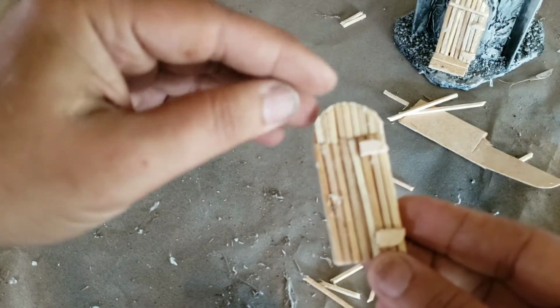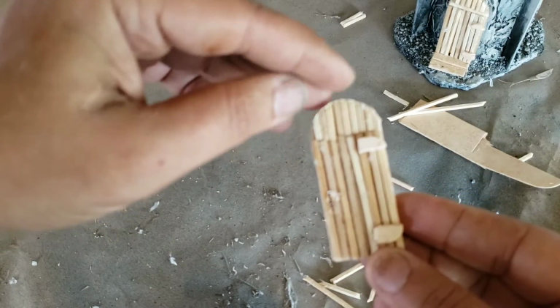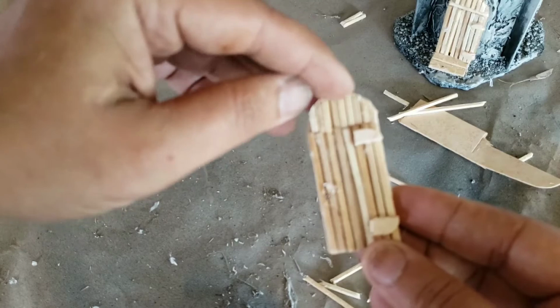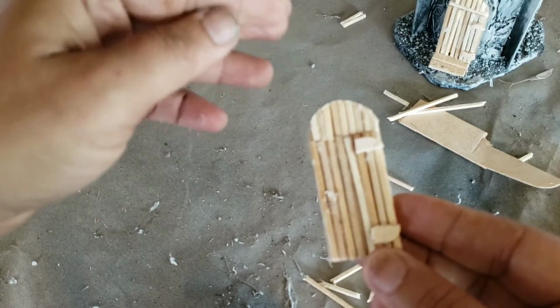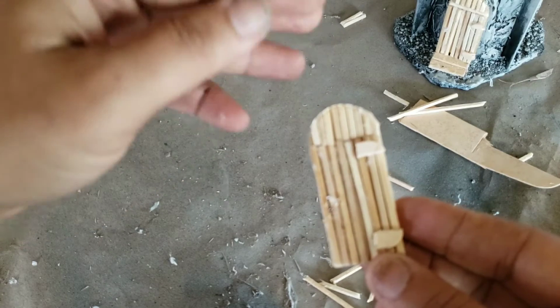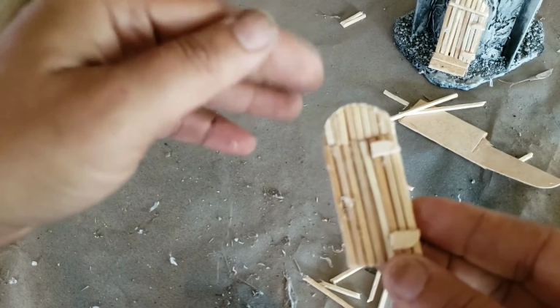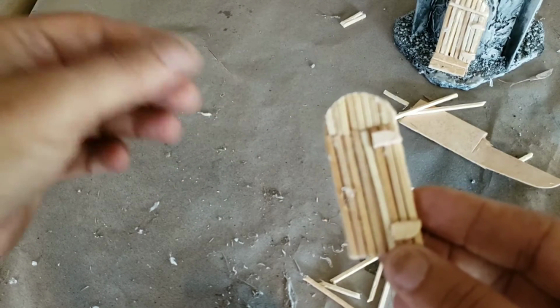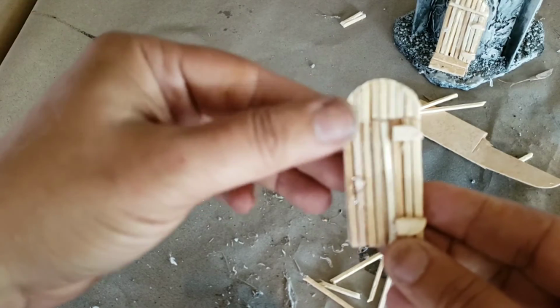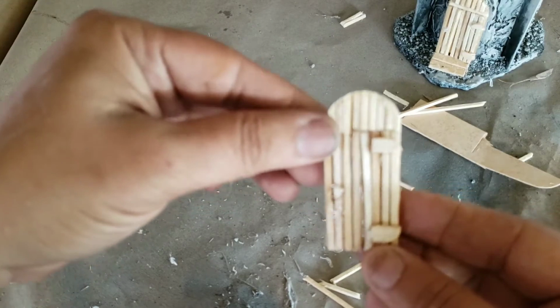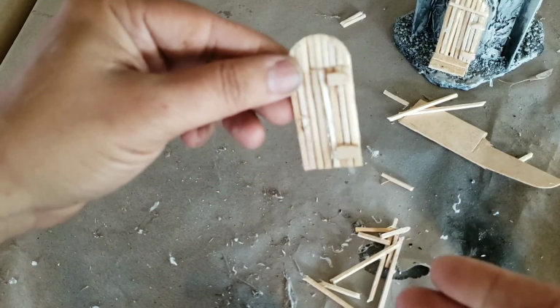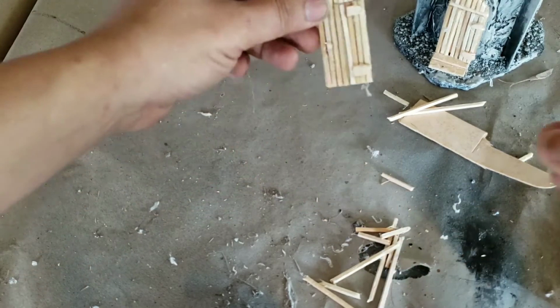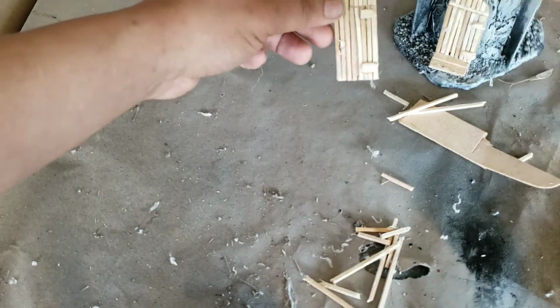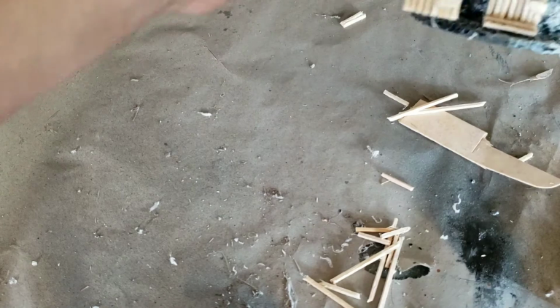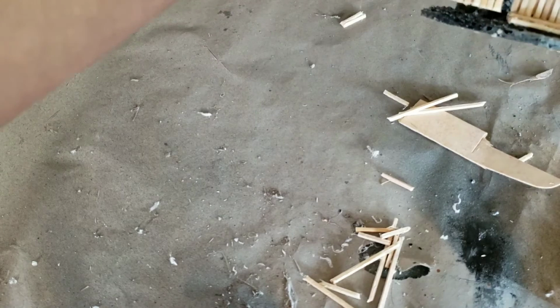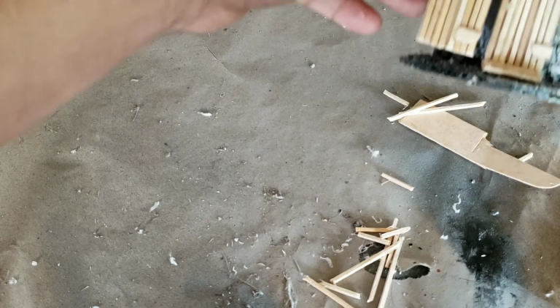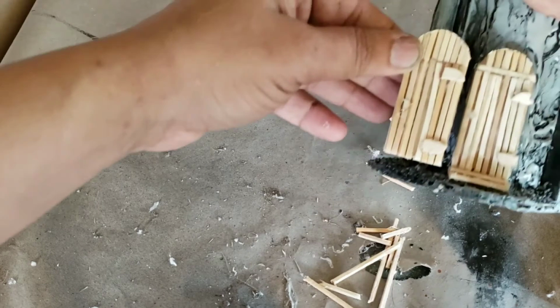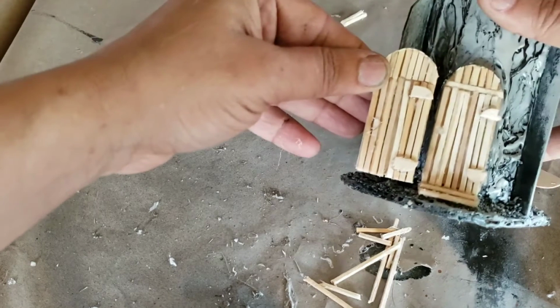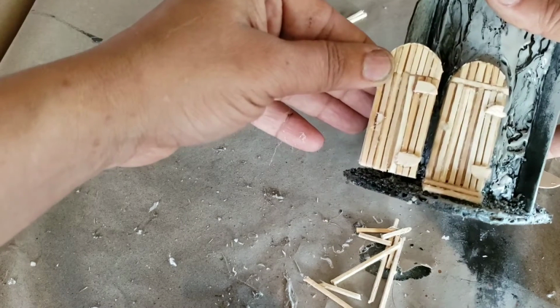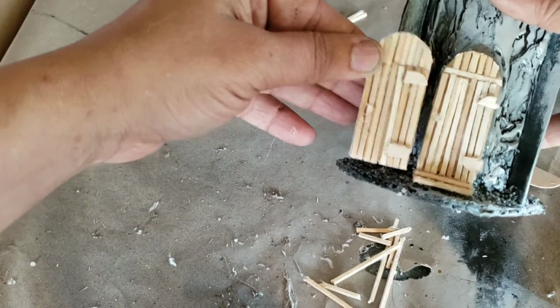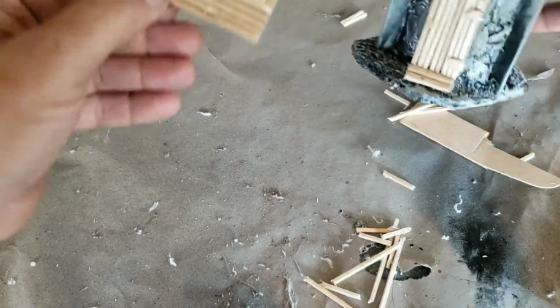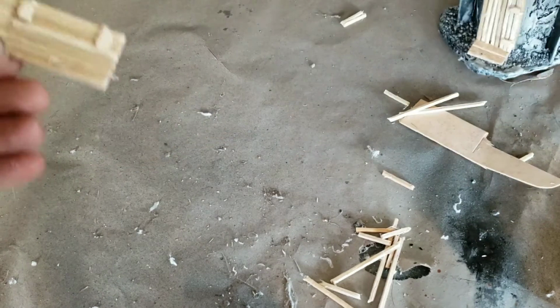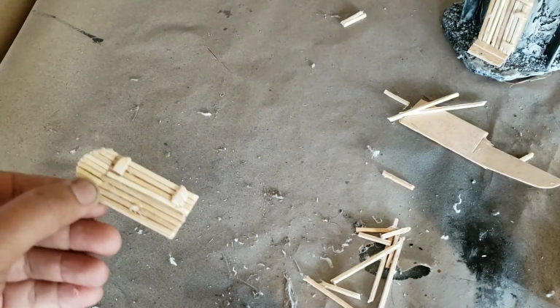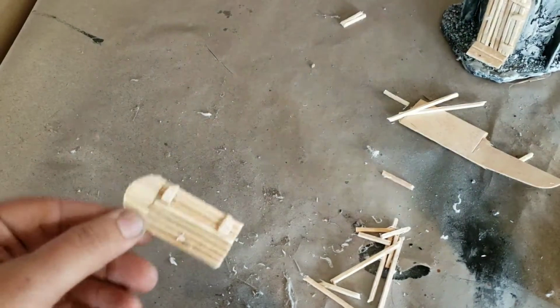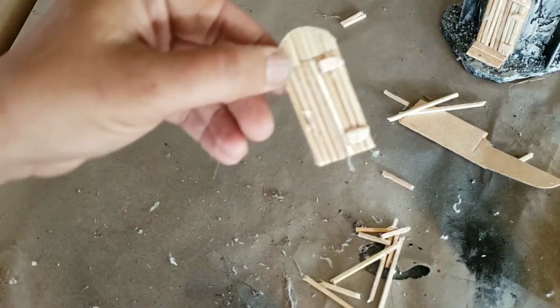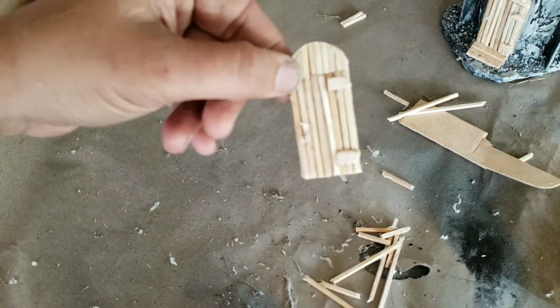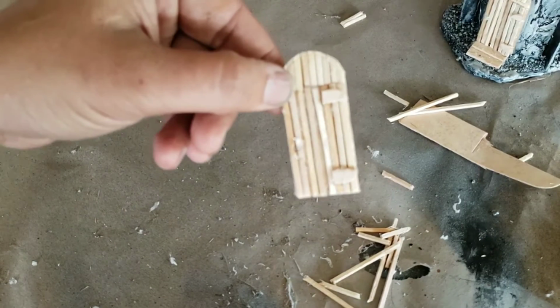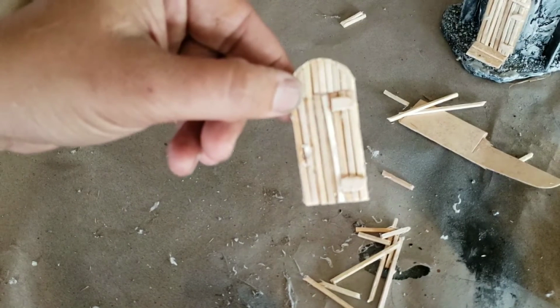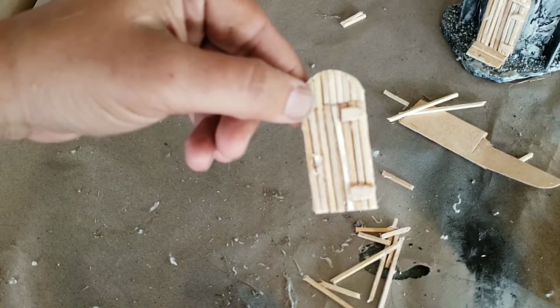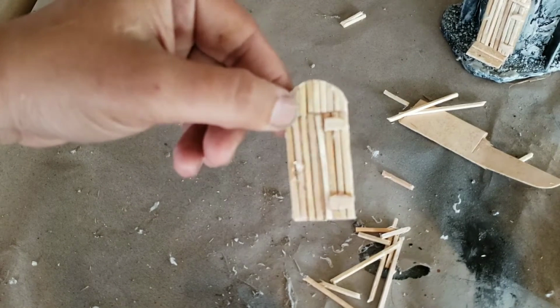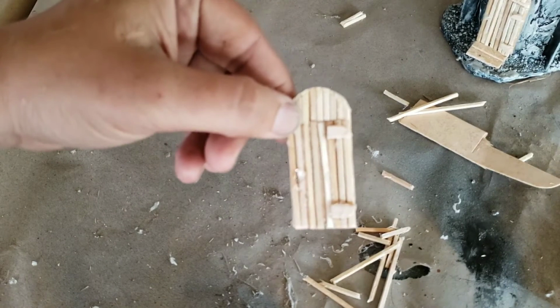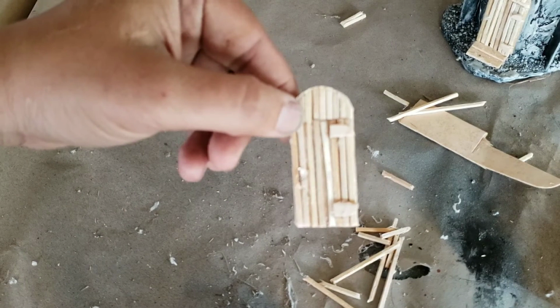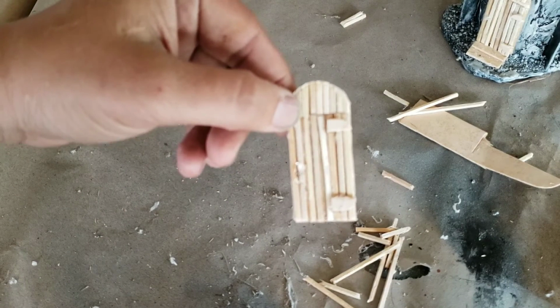That has to dry, and then once you paint it you get the illusion of a latch. If you want, you can add a gargoyle or any bits you want to the top of the door, but then it has to be glued to your tower. So that's making a little wooden door for towers or other things.